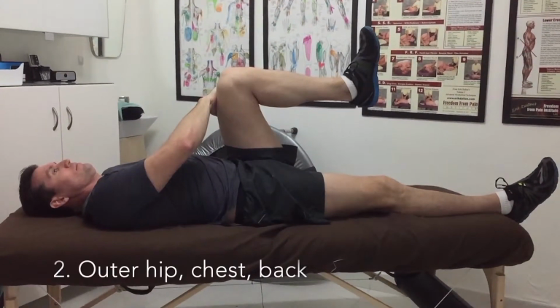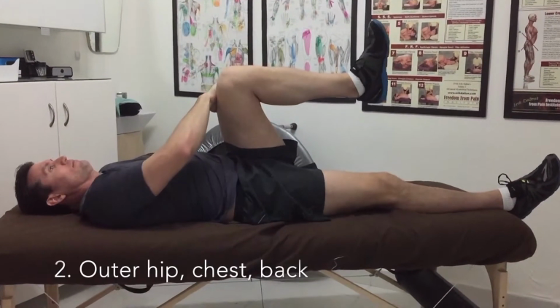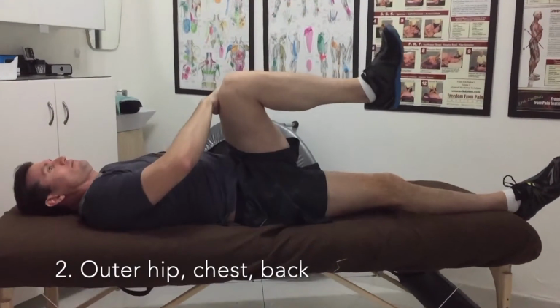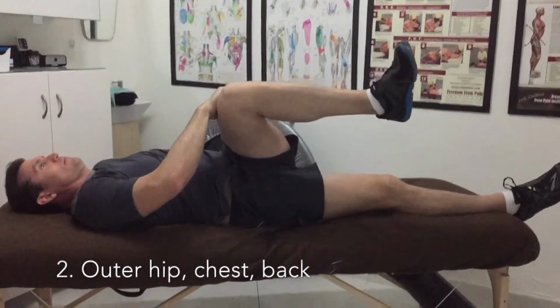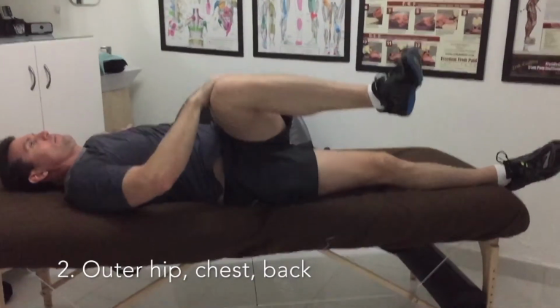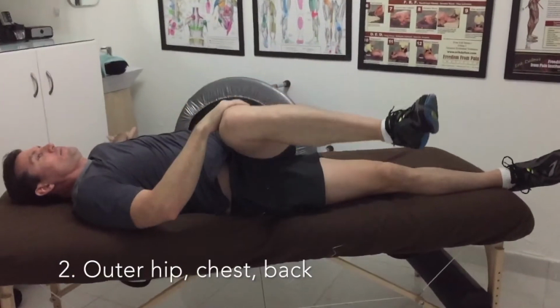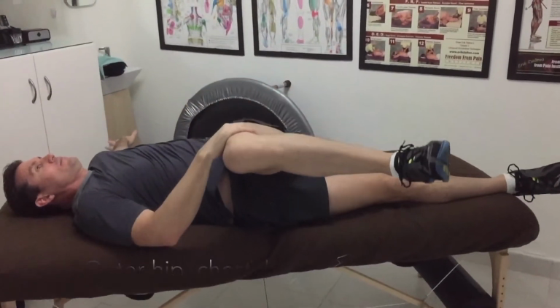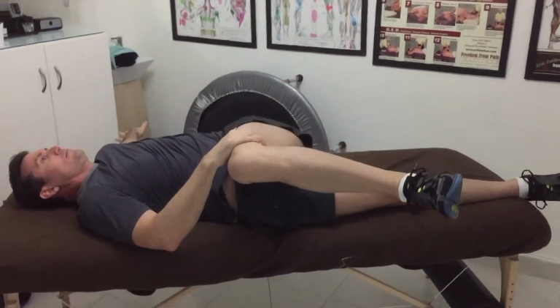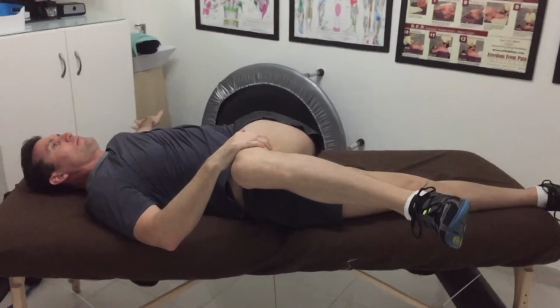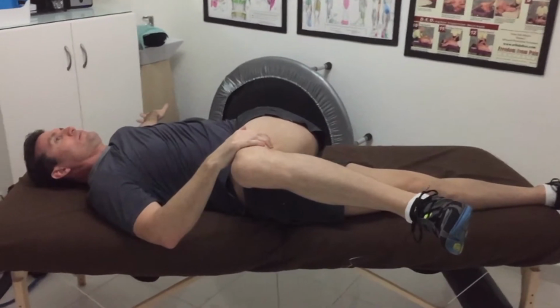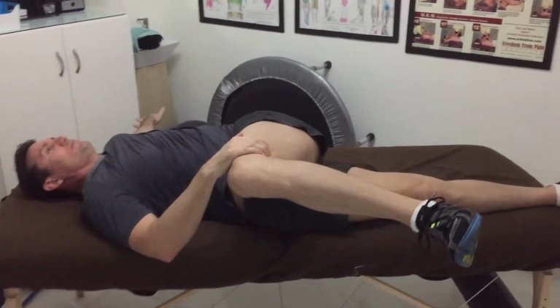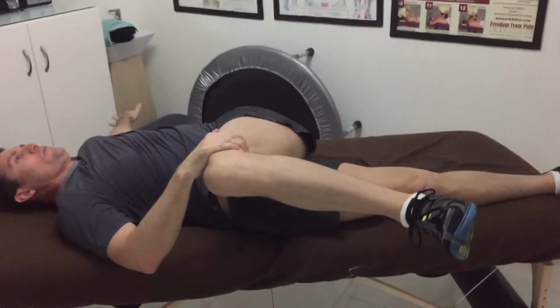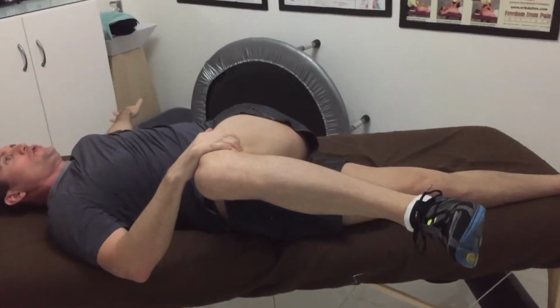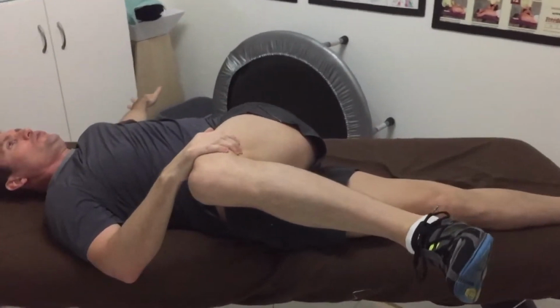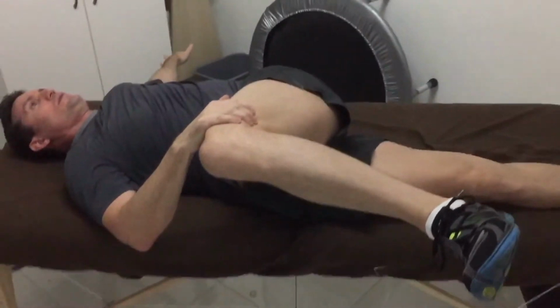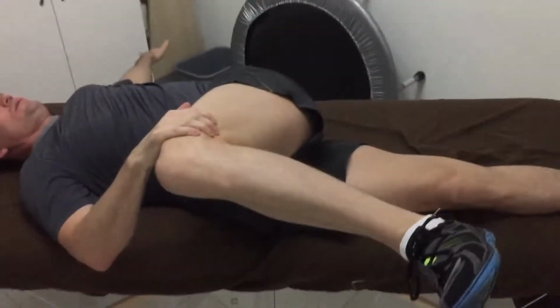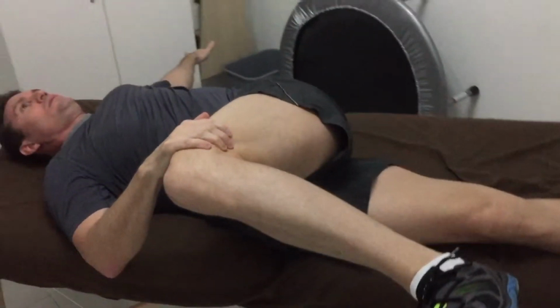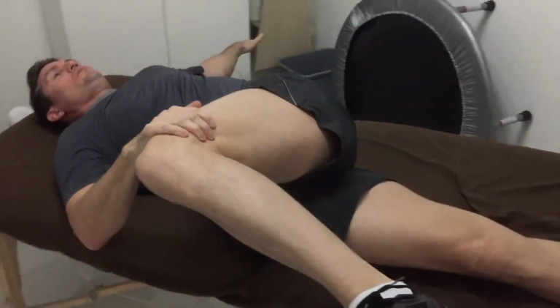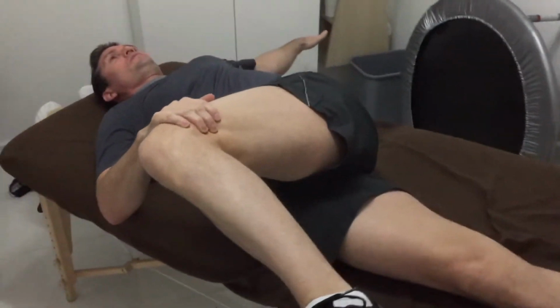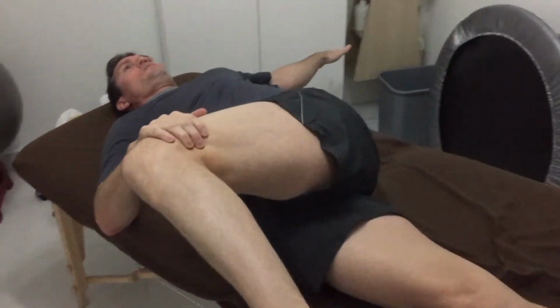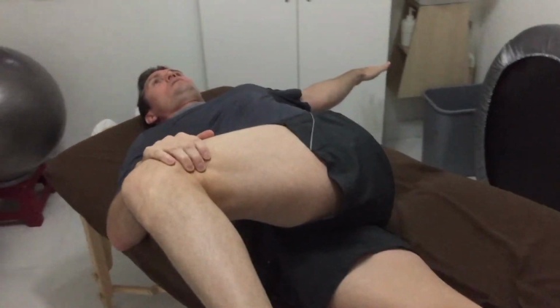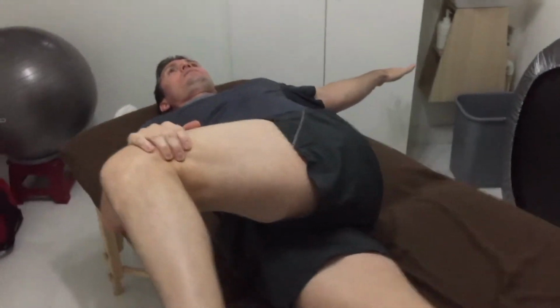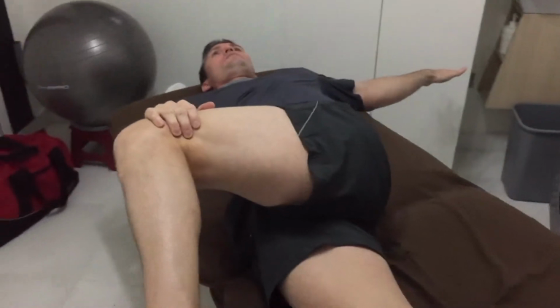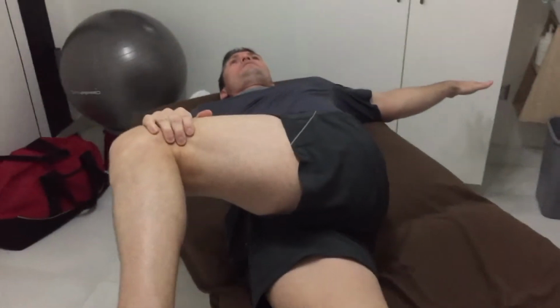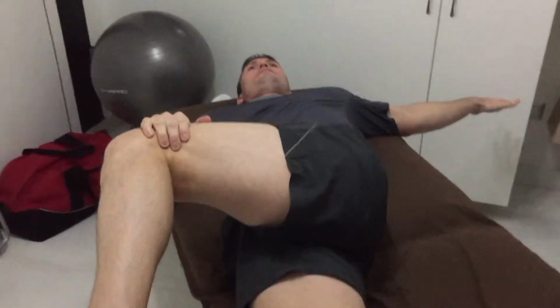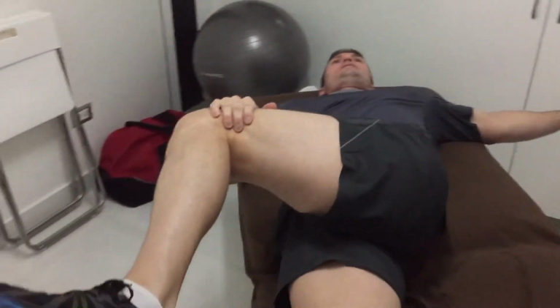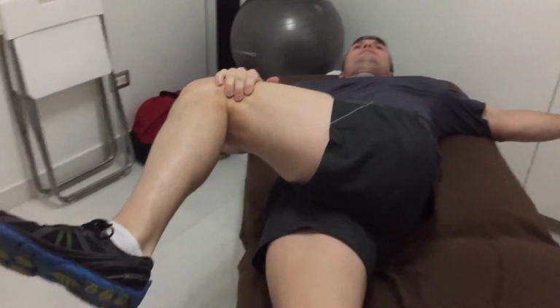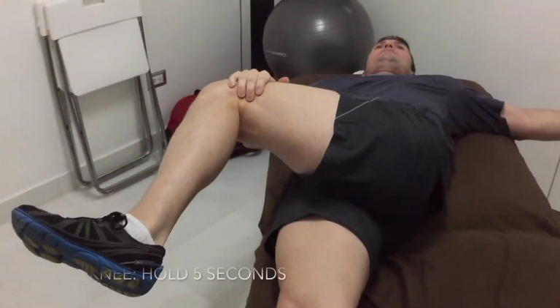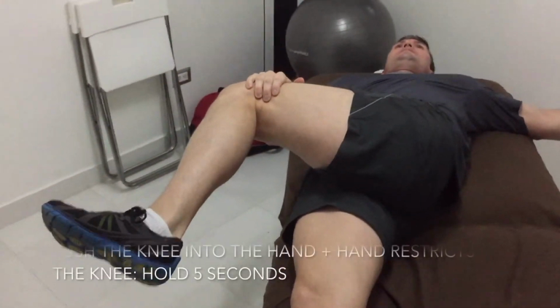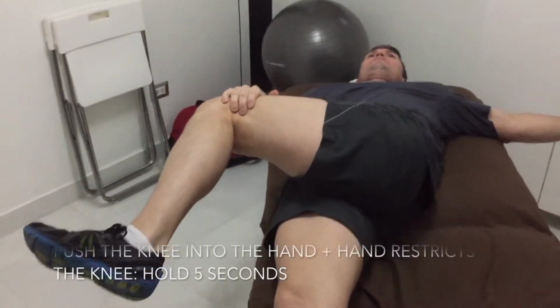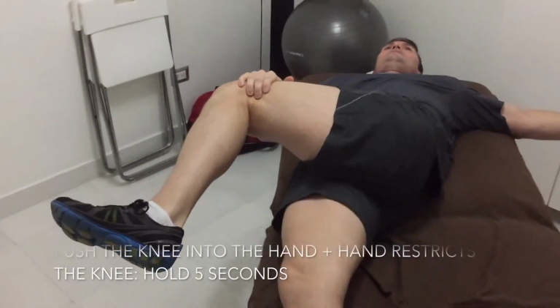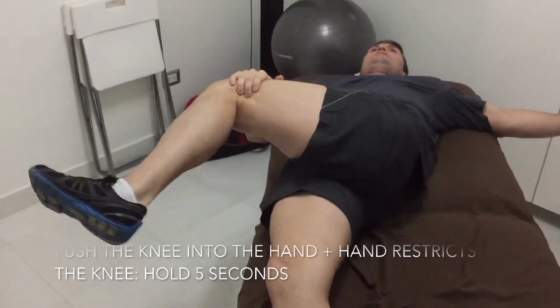The second stretch is the outer hip stretch. In this stretch, we are stretching the left hip up through the right side of the back, also stretching that left chest all the way down to the right hip.